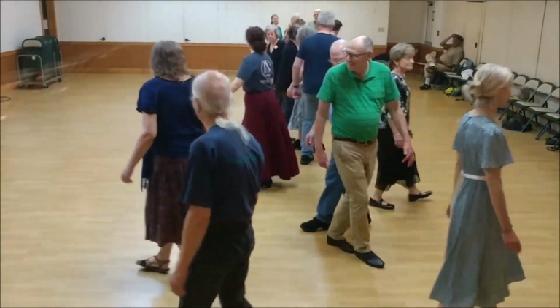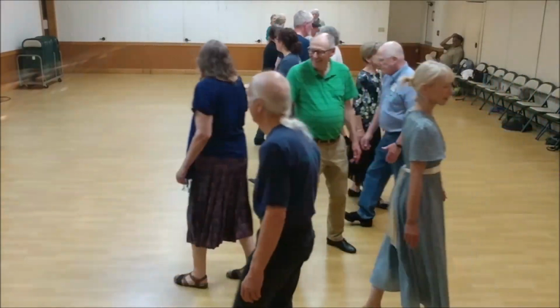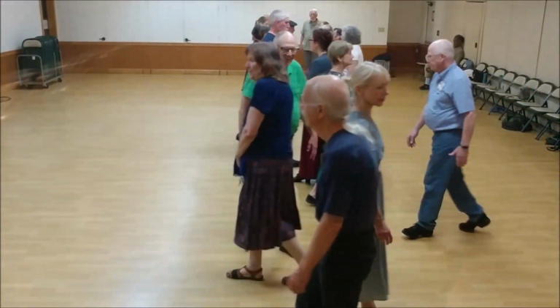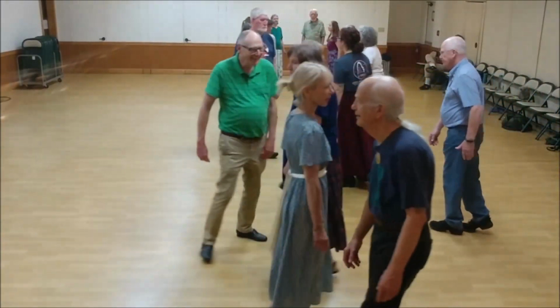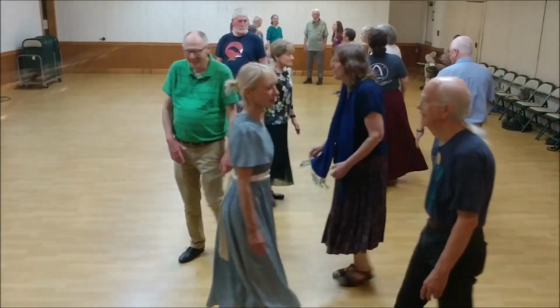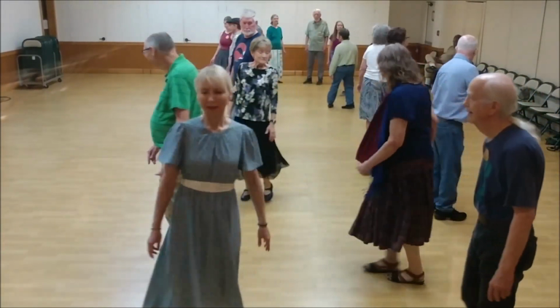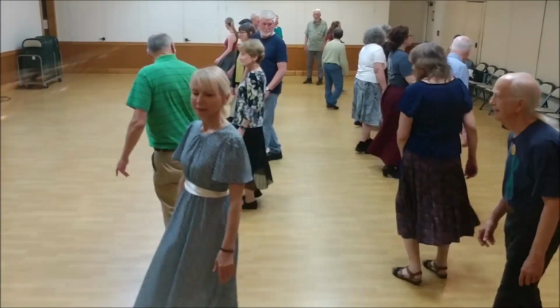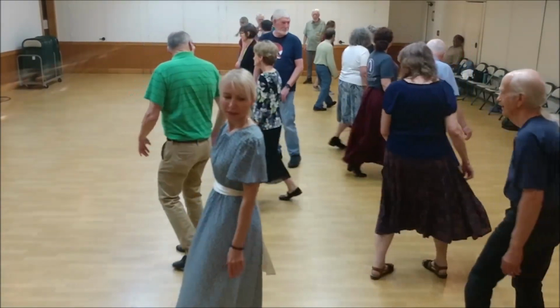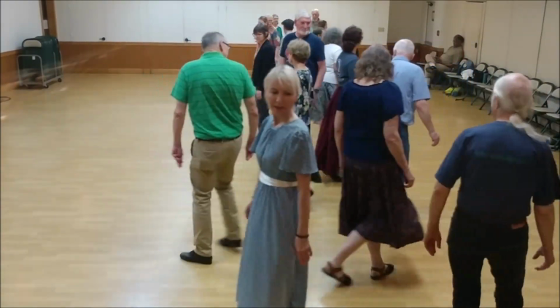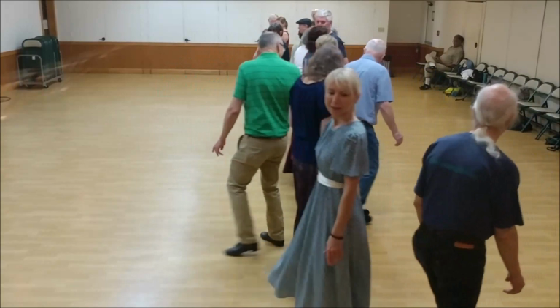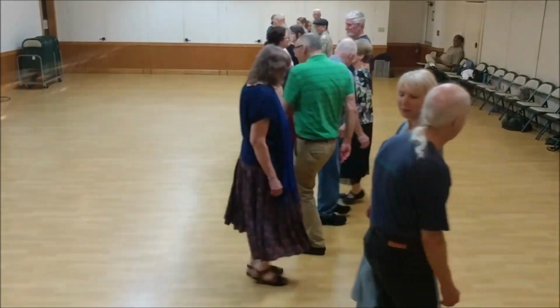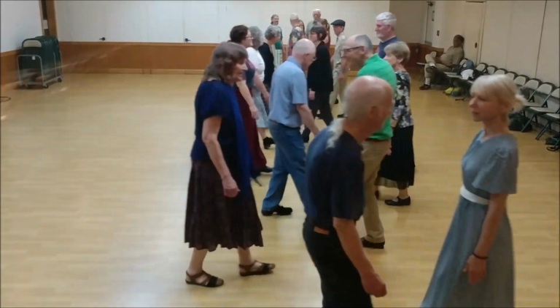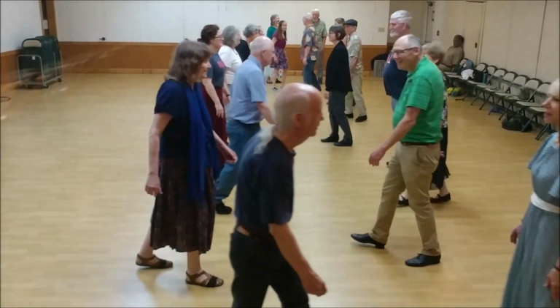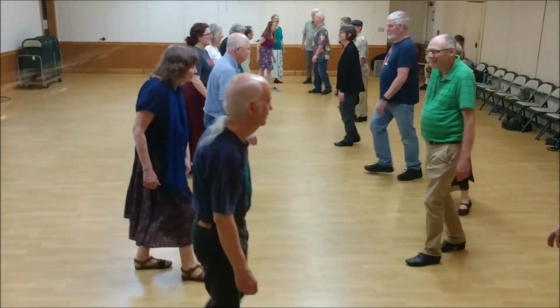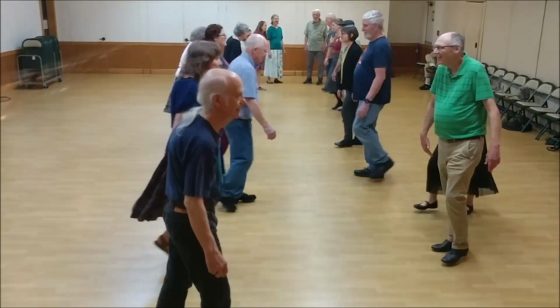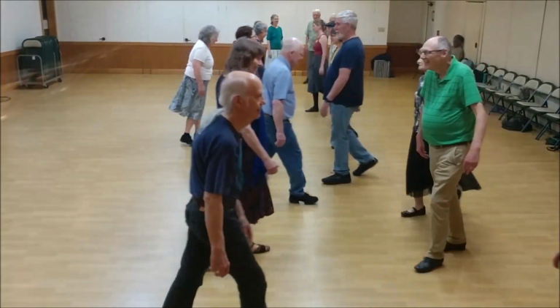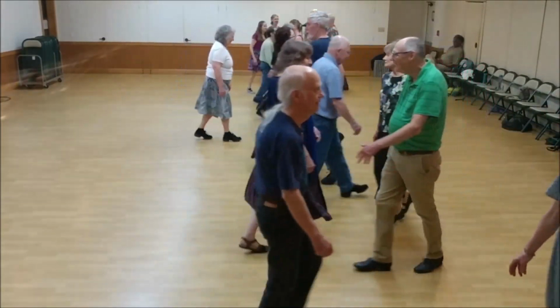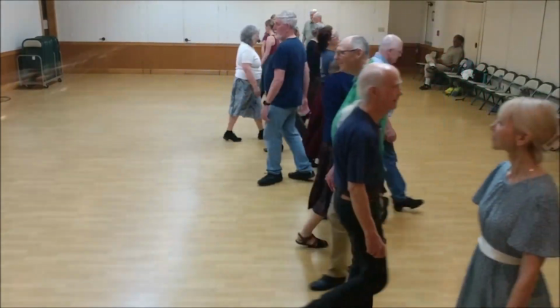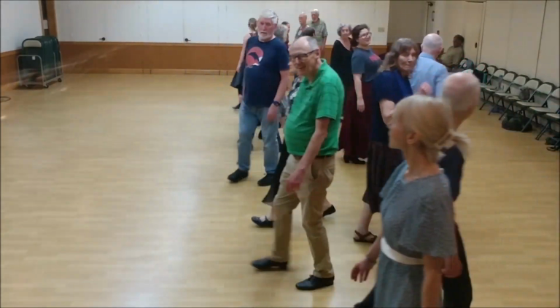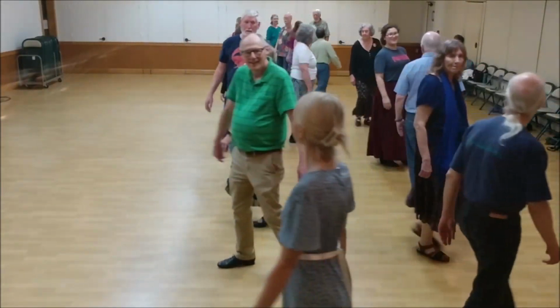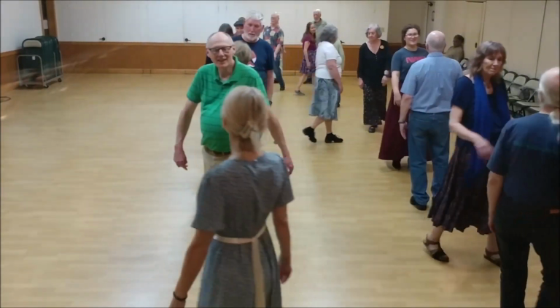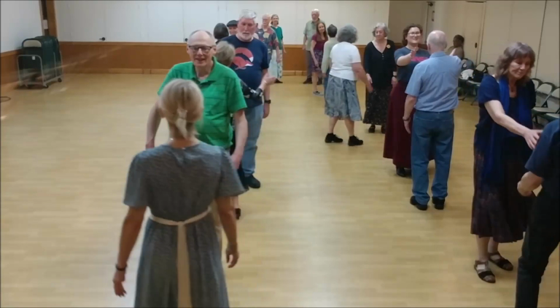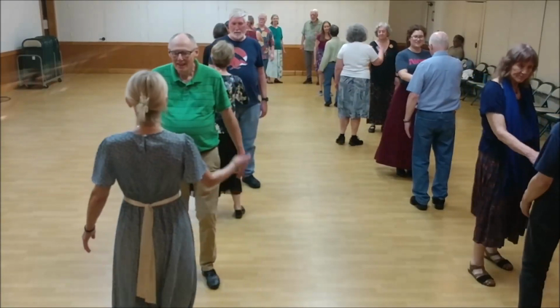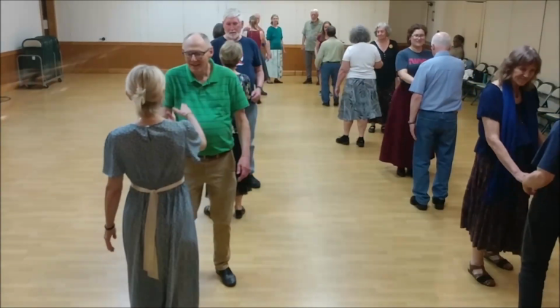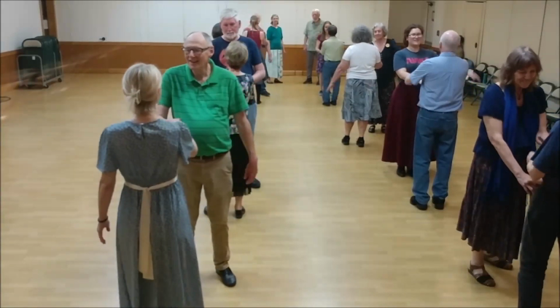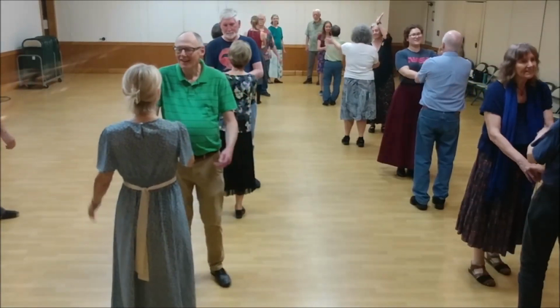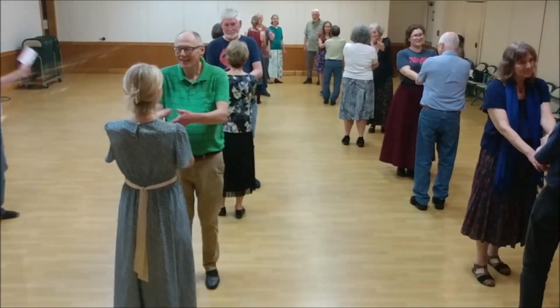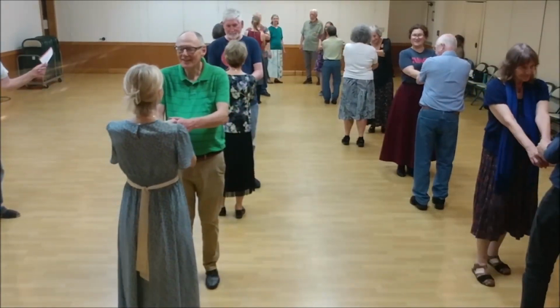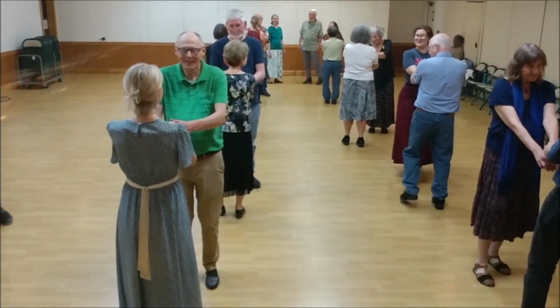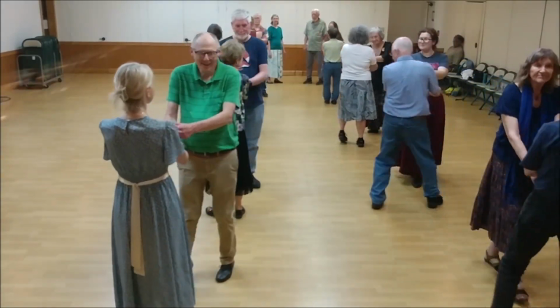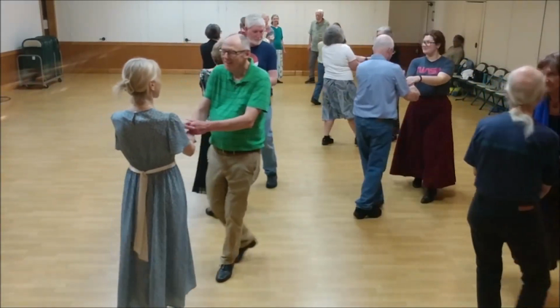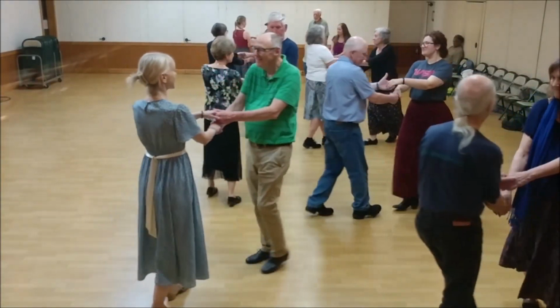Turn your back on them and back up, casting left. Now come forward. Face your partner on the side. Join right and left. Men back up. Pull your partner back into the side.